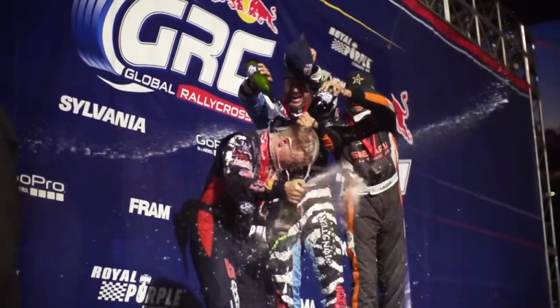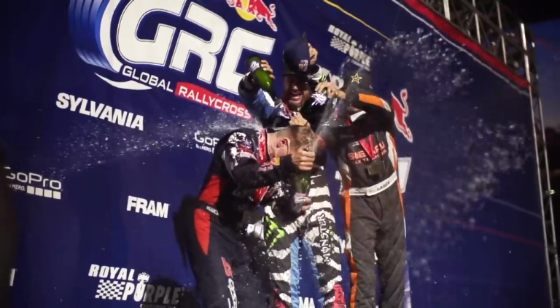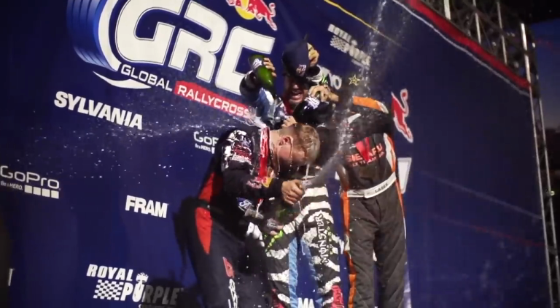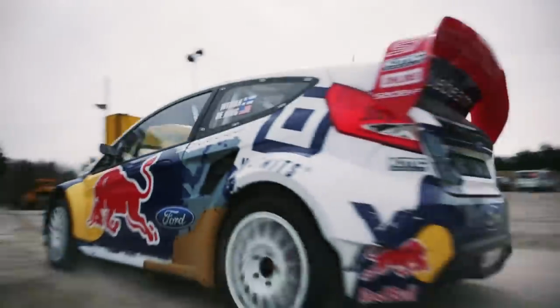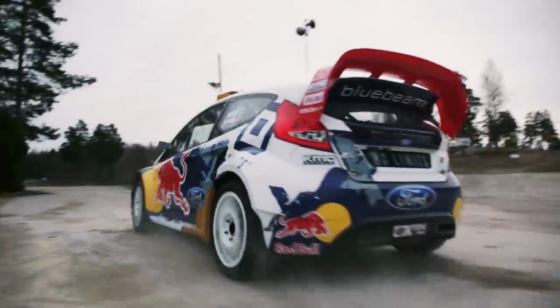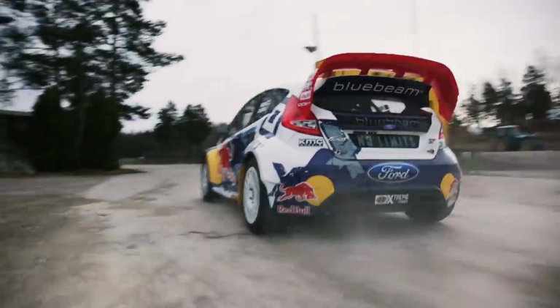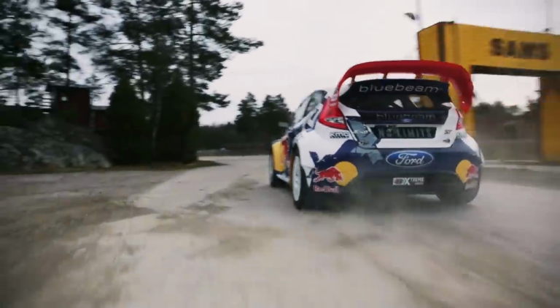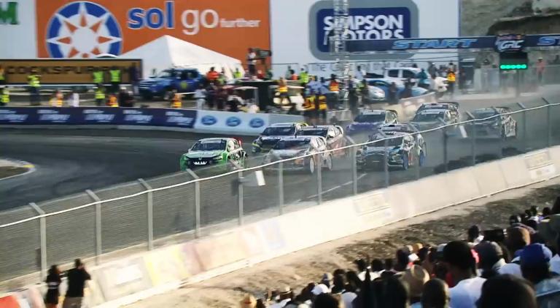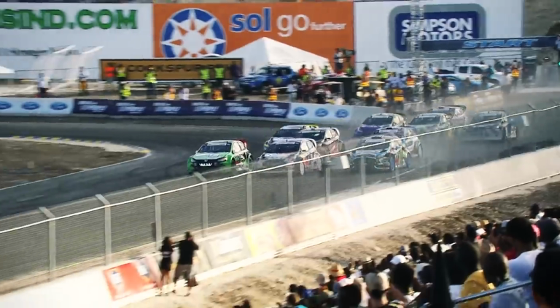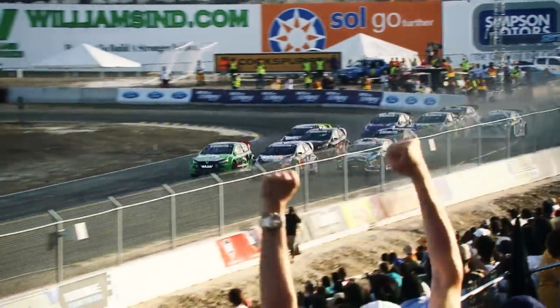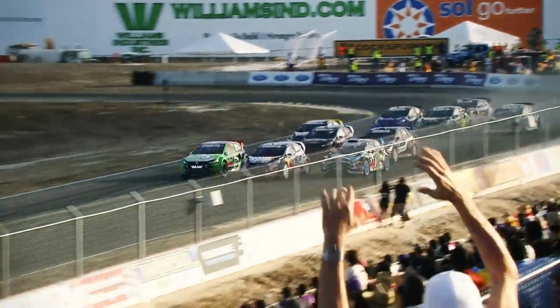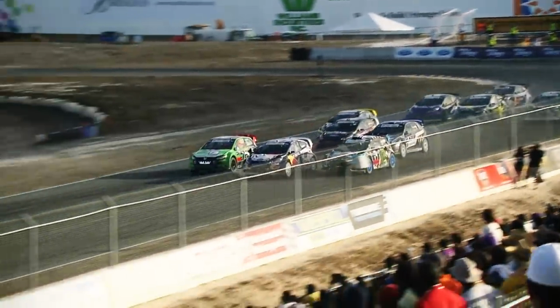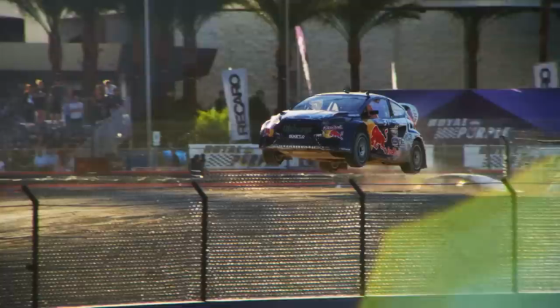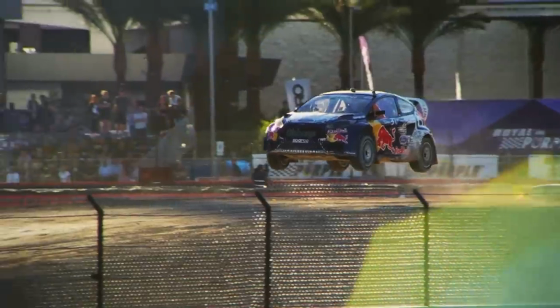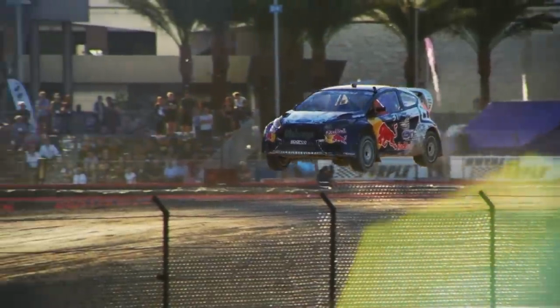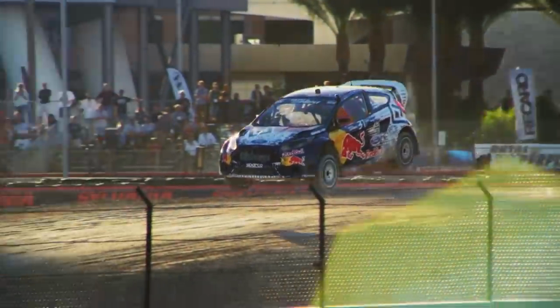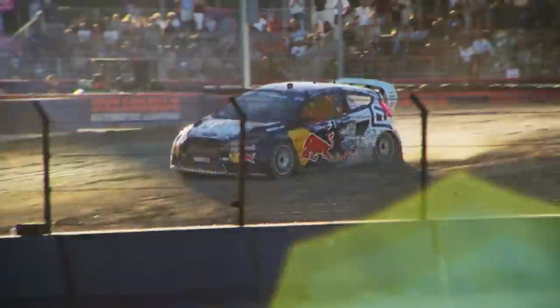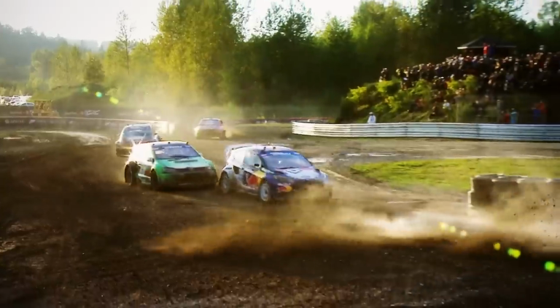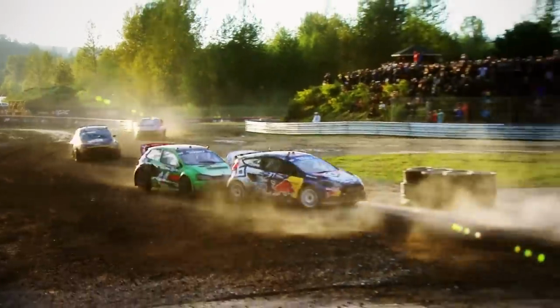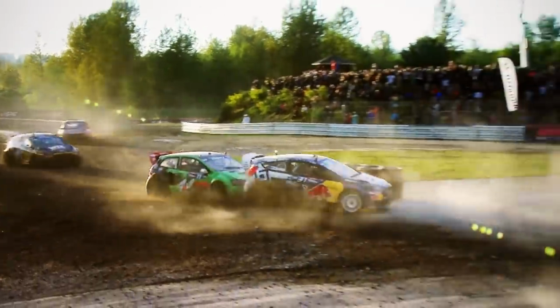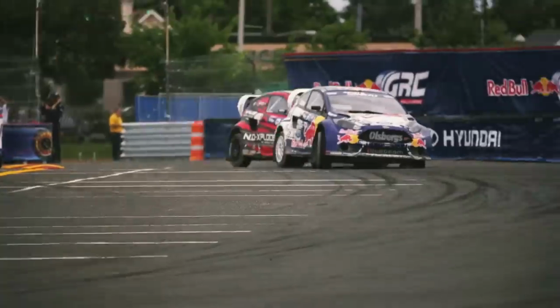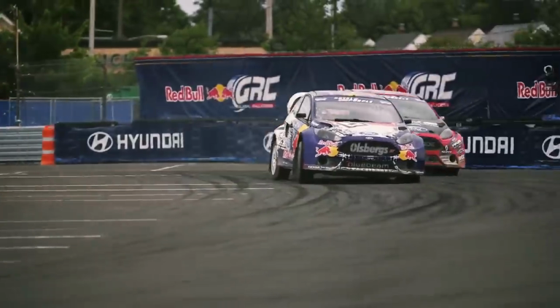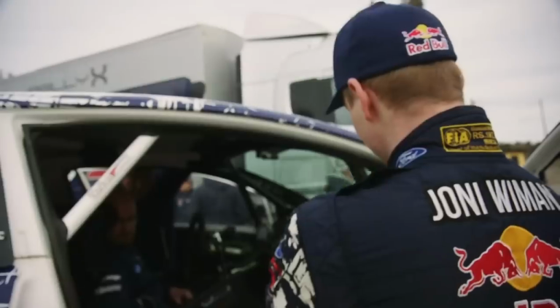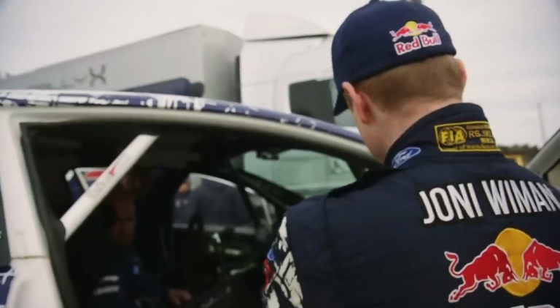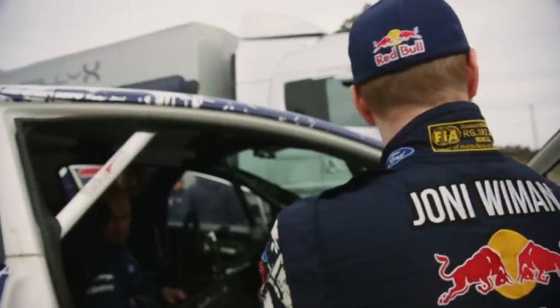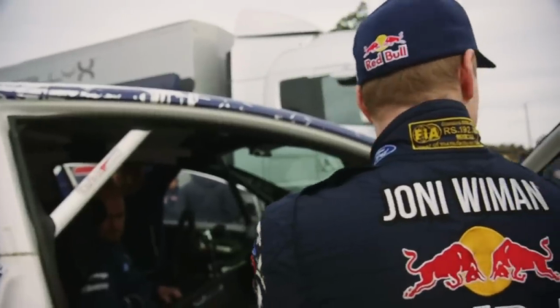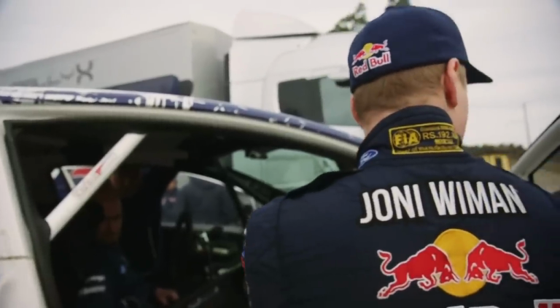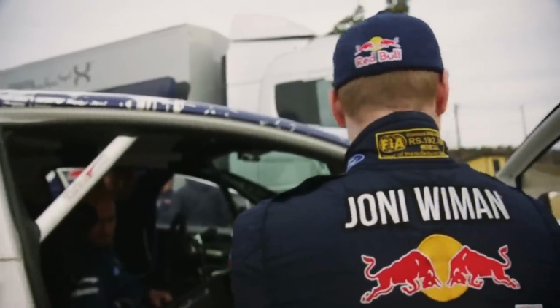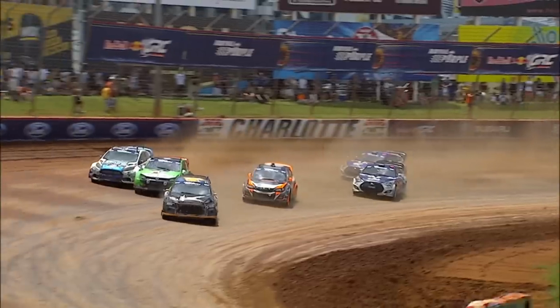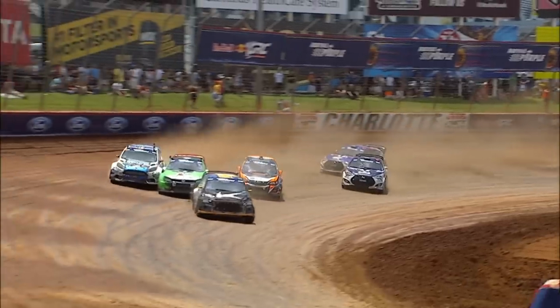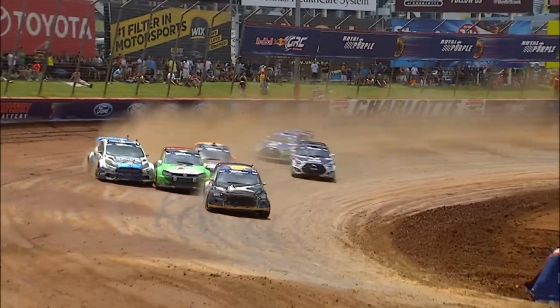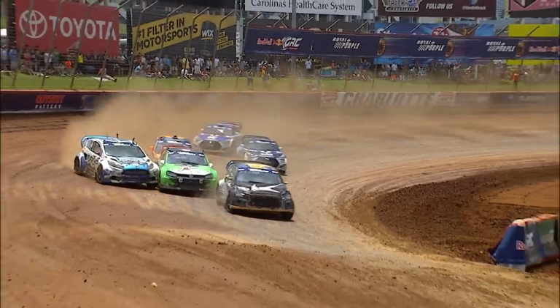A rallycross car needs to be unique. It does zero to 60 miles per hour in two seconds. It needs to jump, it needs to go faster than gravel, it needs to perform on tarmac. It's a compromise of the whole thing — that's what makes this car really unique.